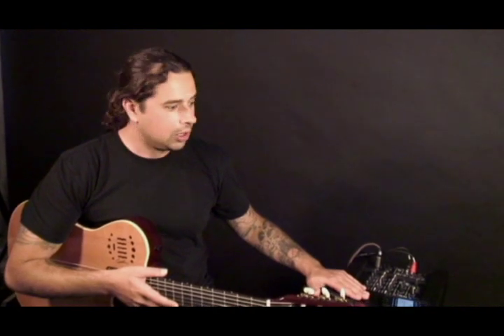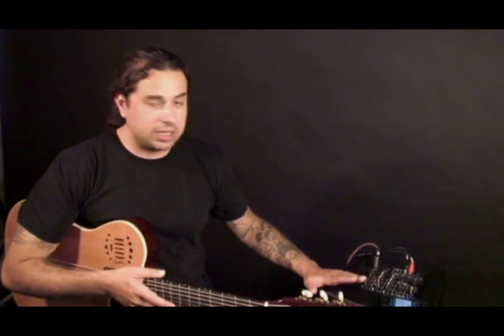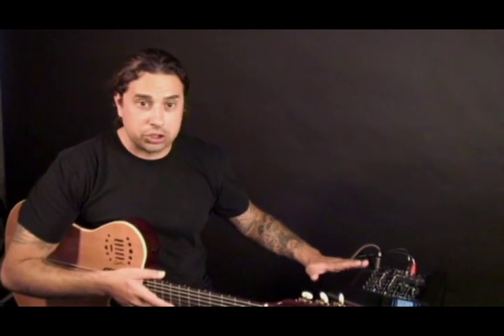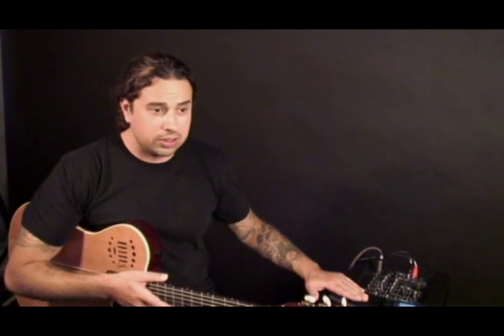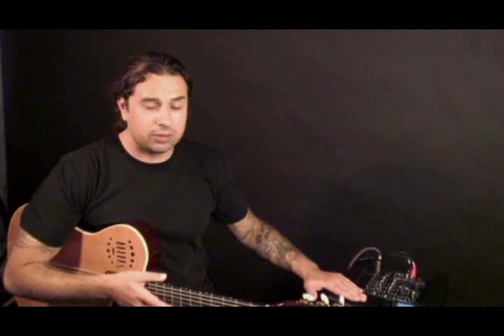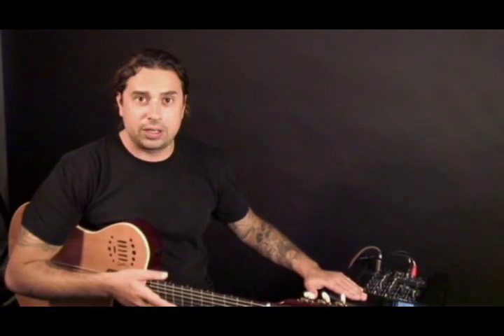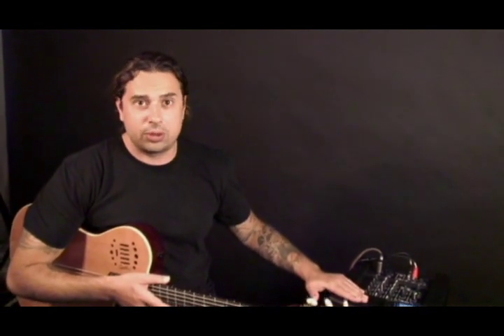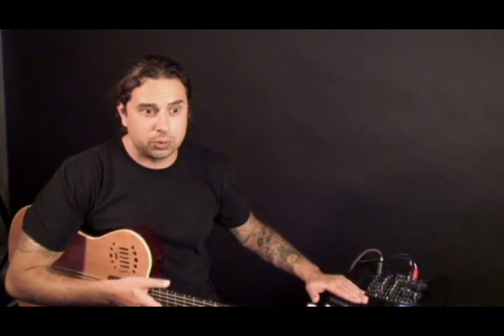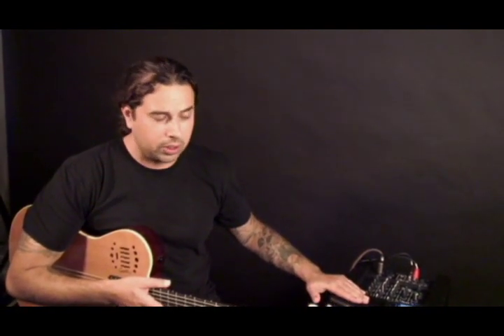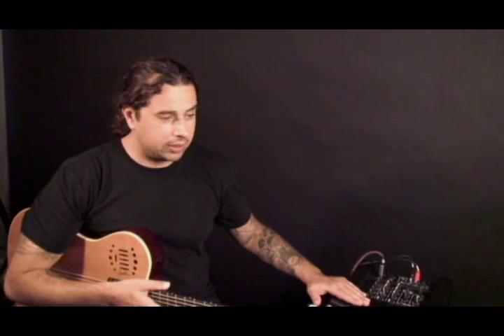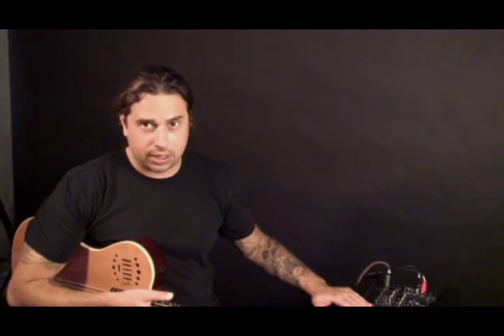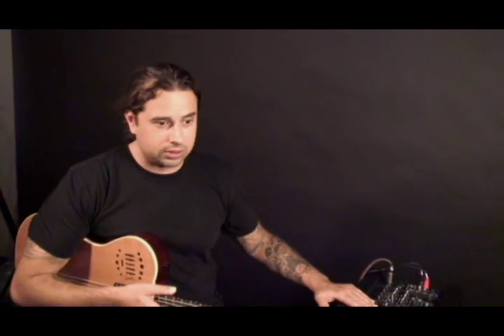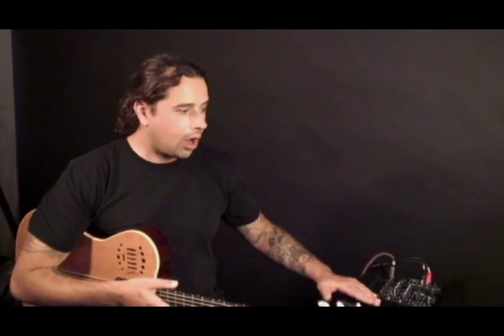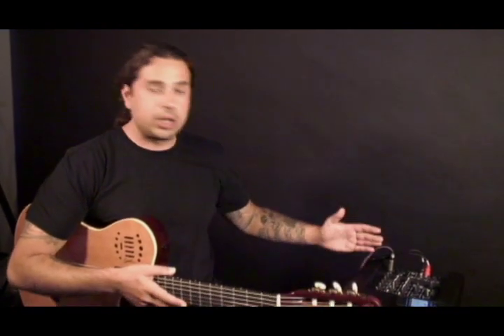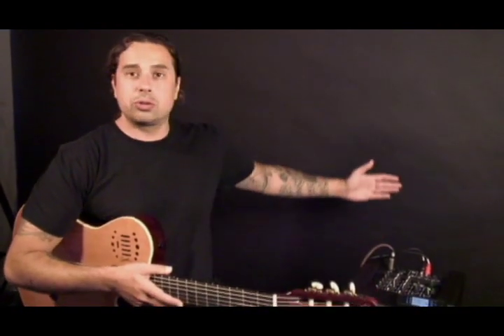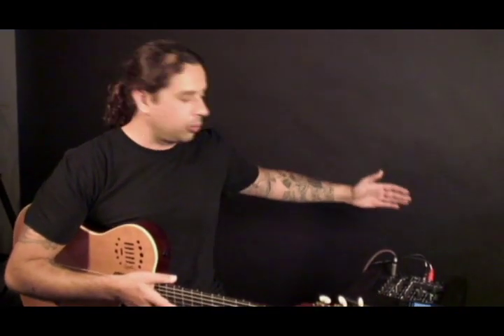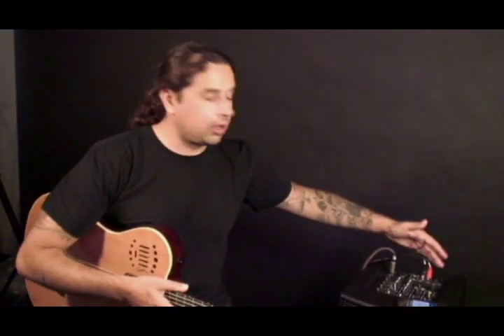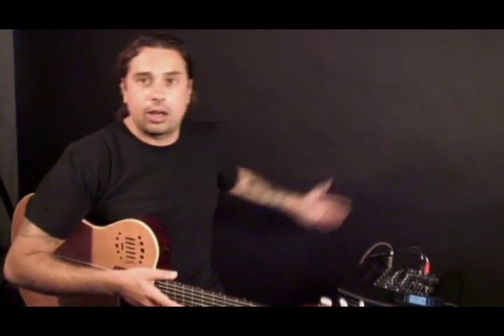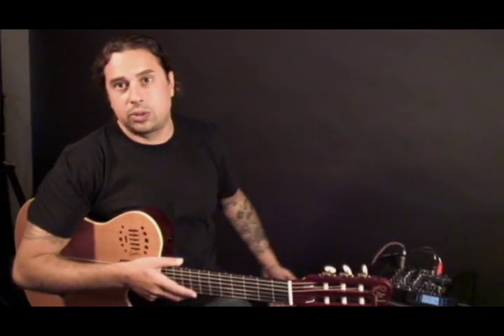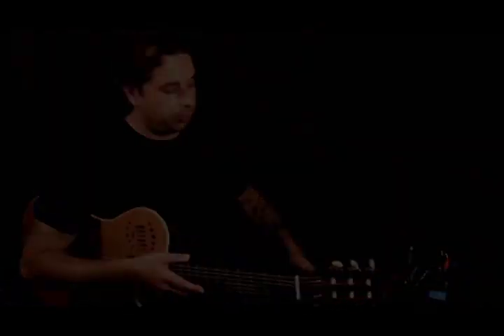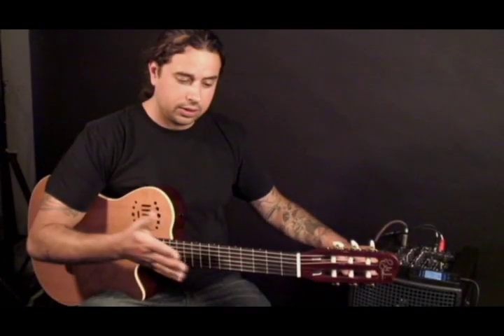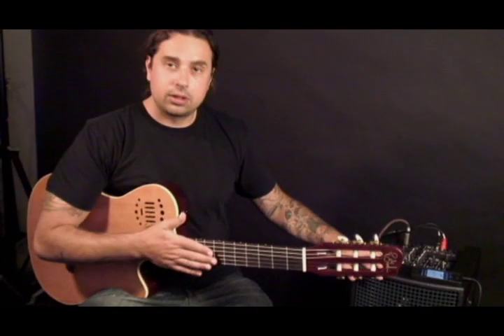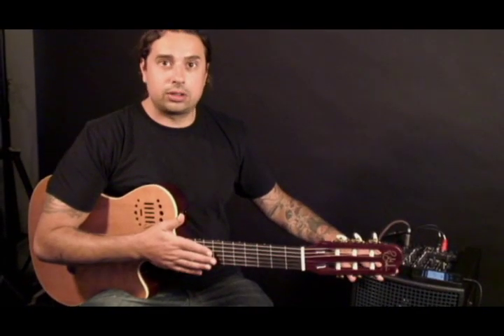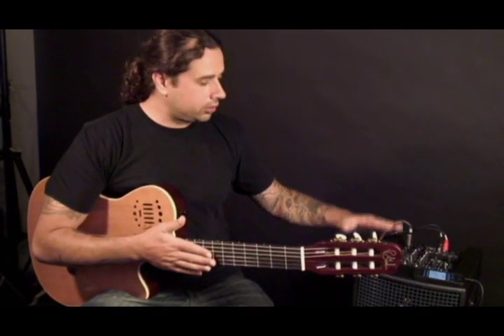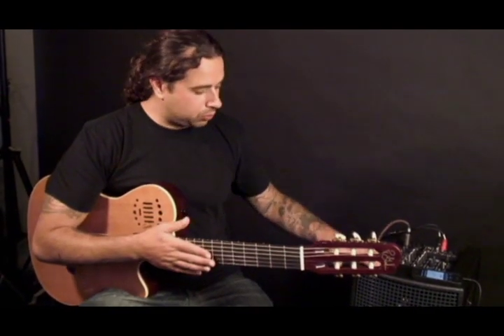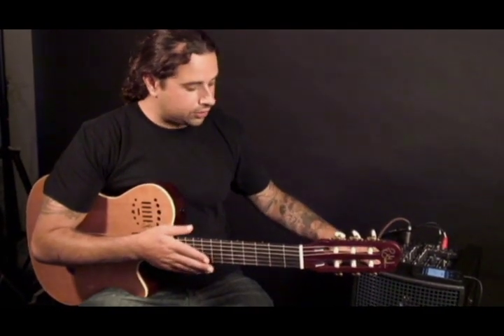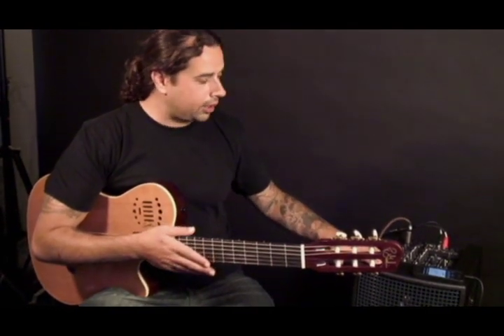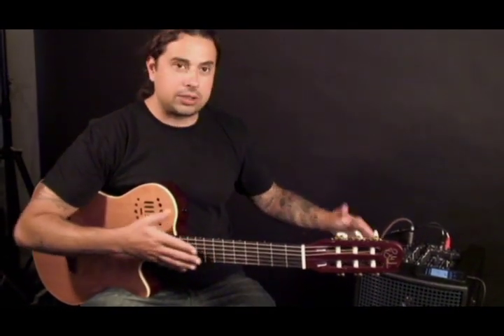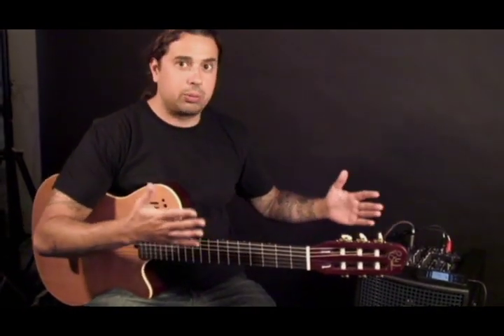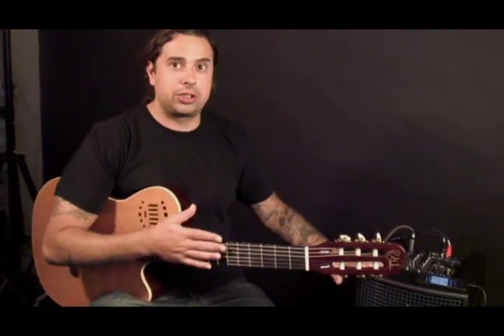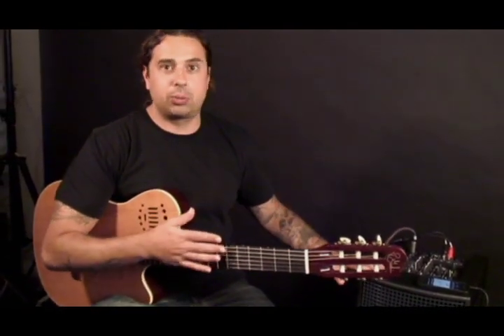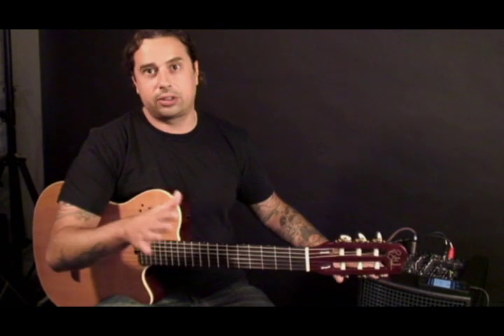If I need more juice than this — if I'm playing to 500 people or more and there's no house system — I'll bring an extra speaker and line out to that speaker. Godin guitars mixed with the SR amp, it's like they were built for each other. It's perfect technology.